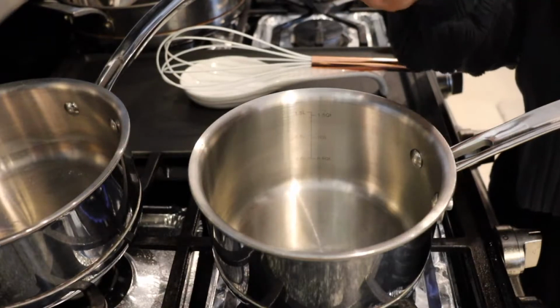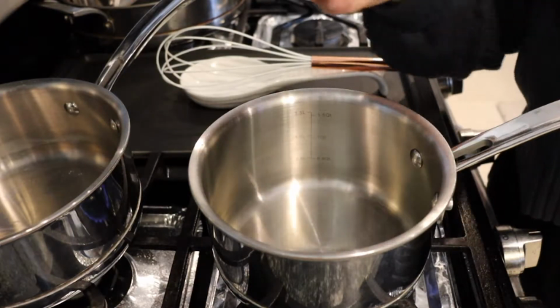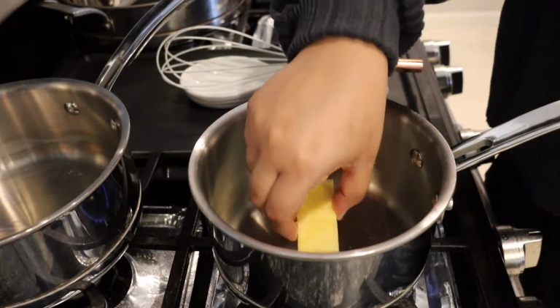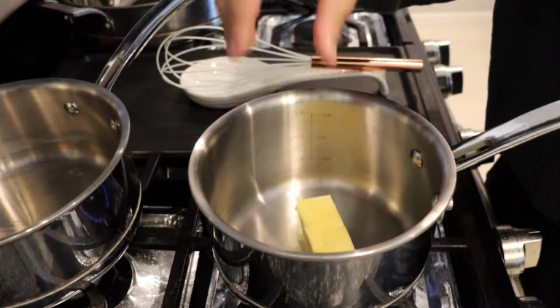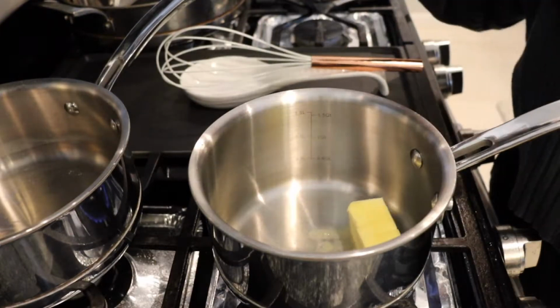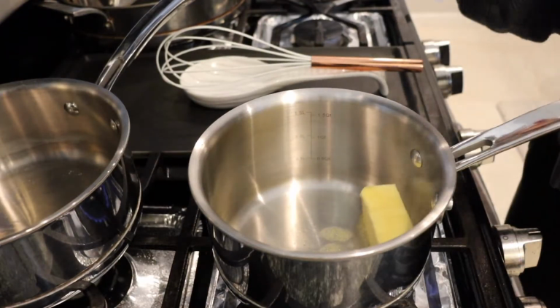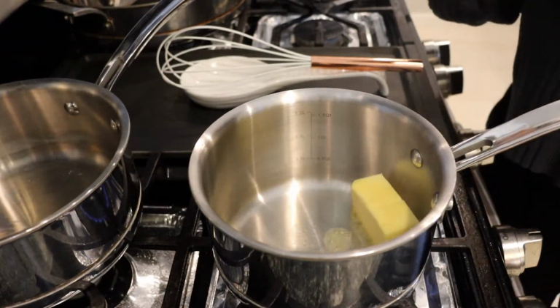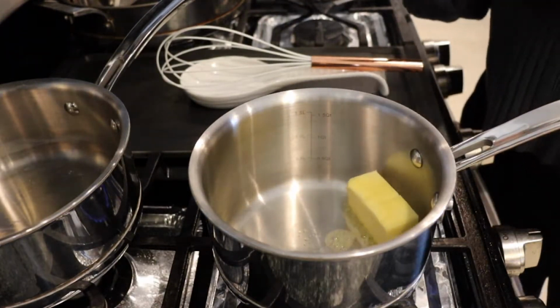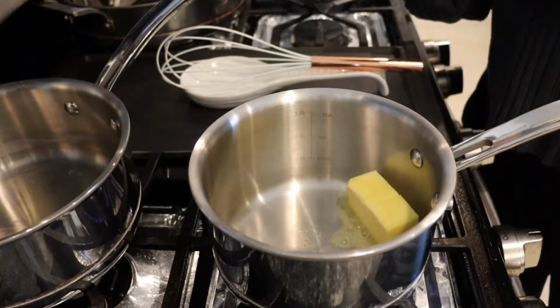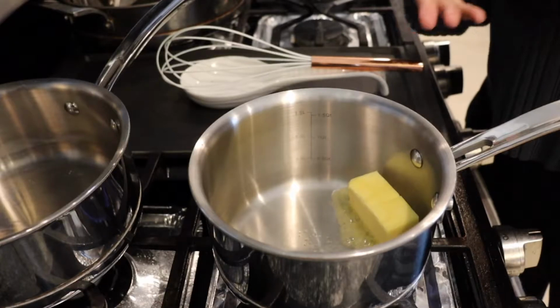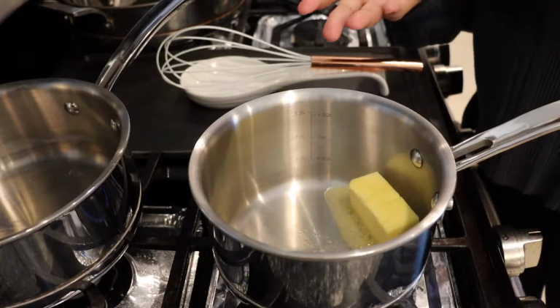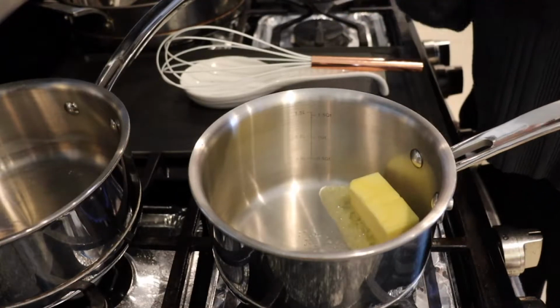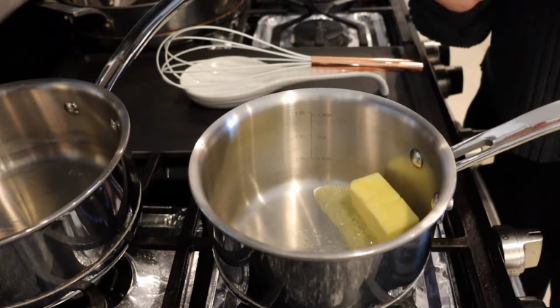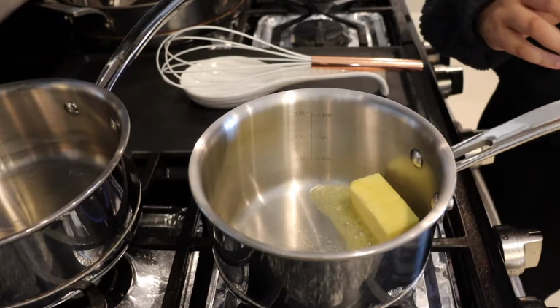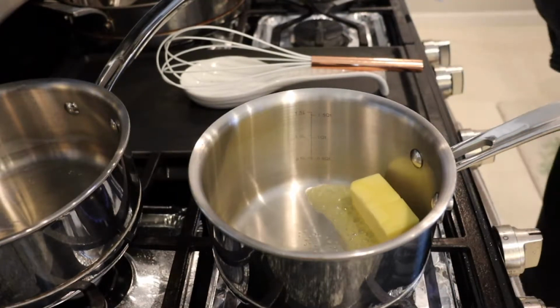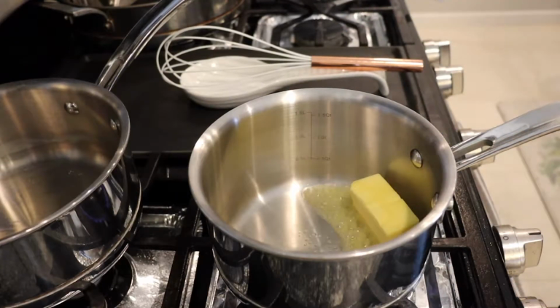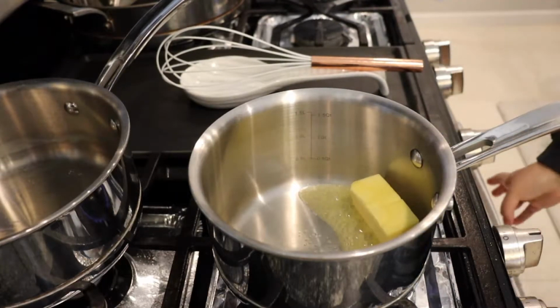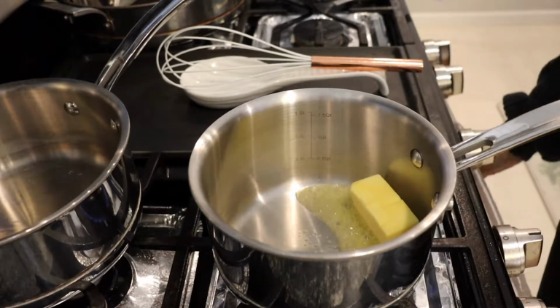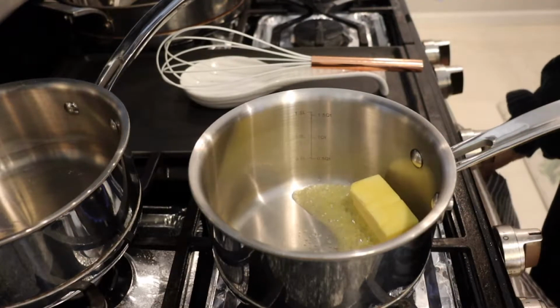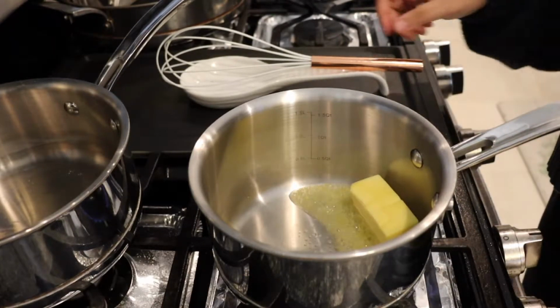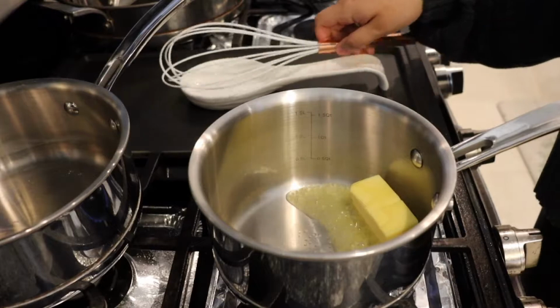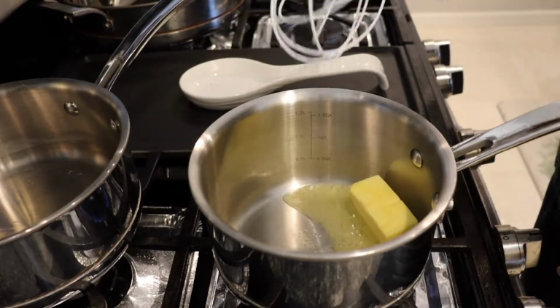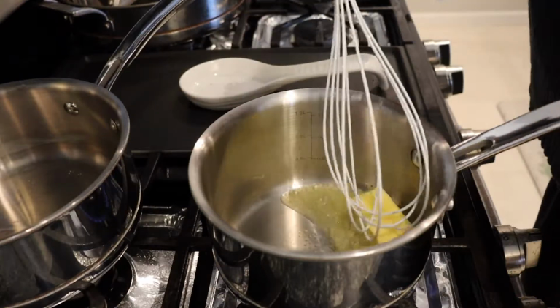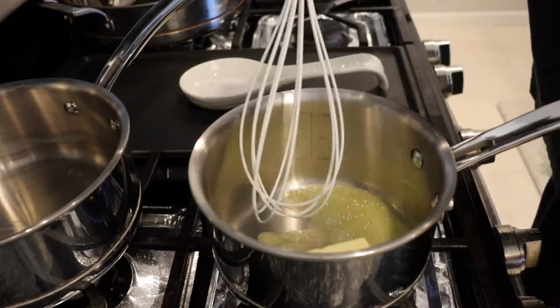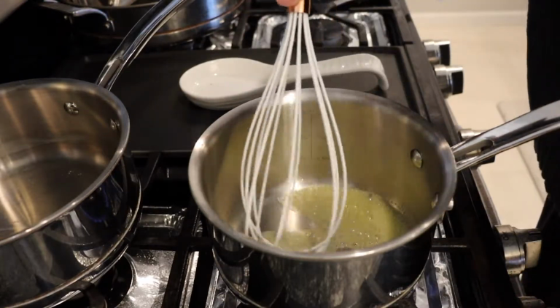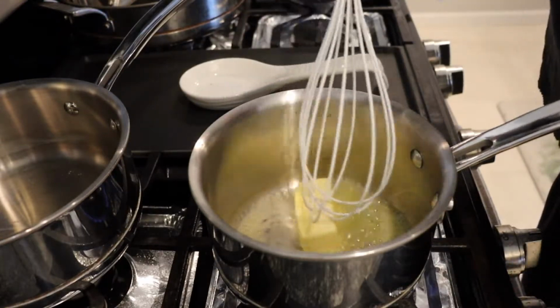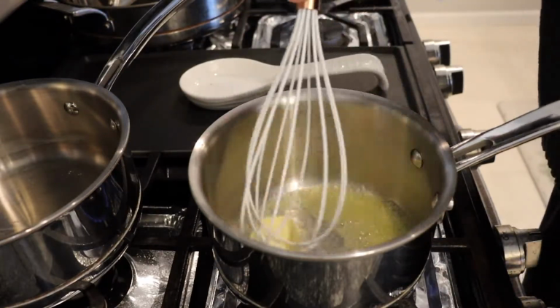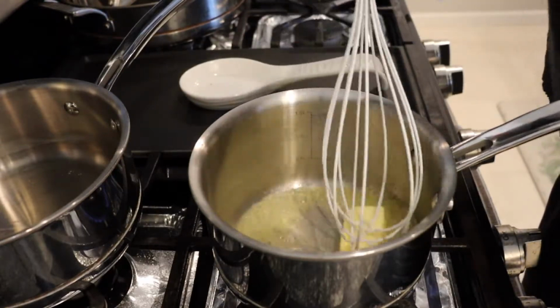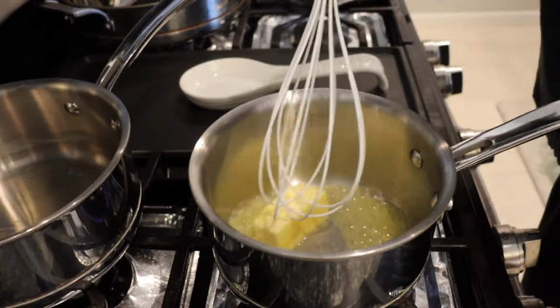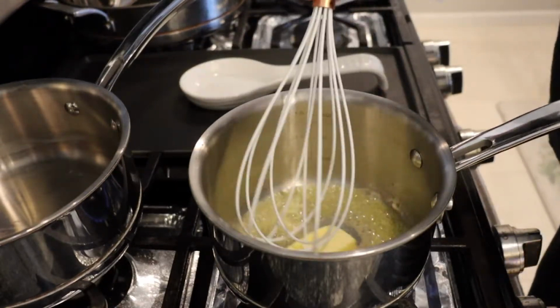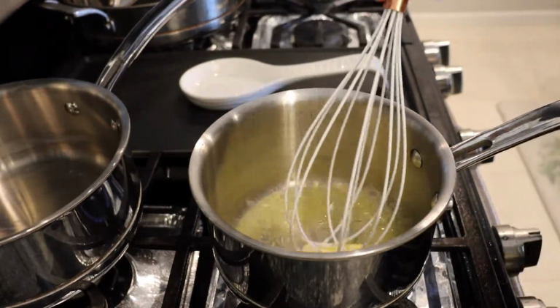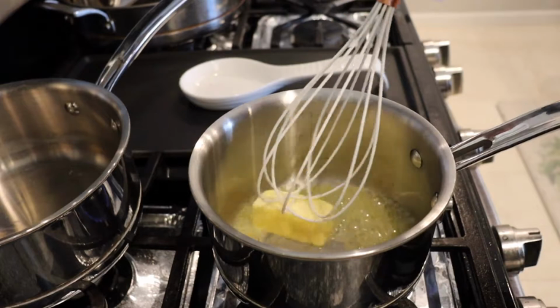First thing we're going to do is add our two ounces of butter to melt. You don't want your heat up too high because you don't want the butter to burn. Just melt that down a bit — it melts down pretty easy.